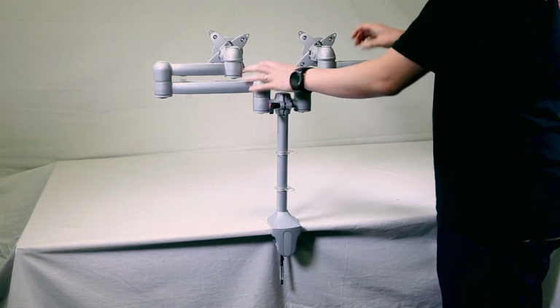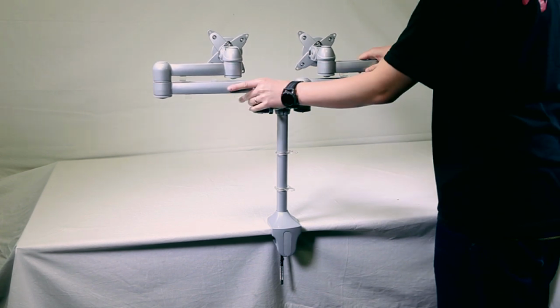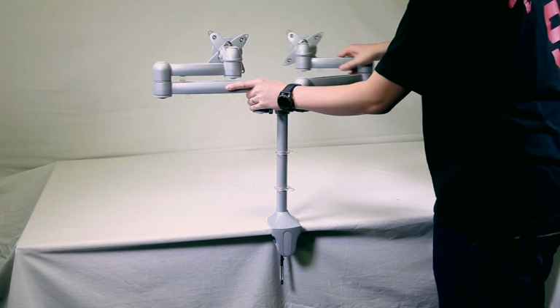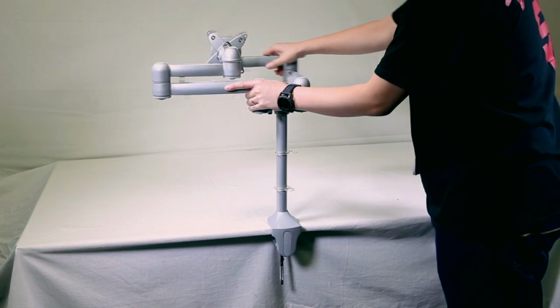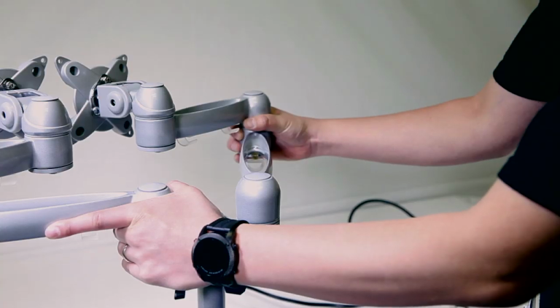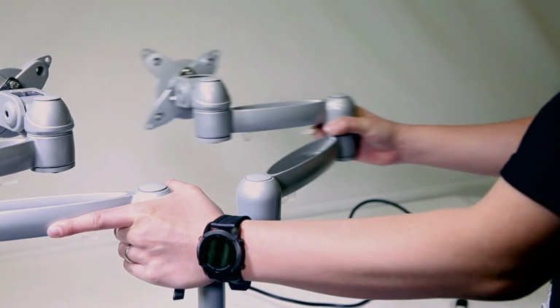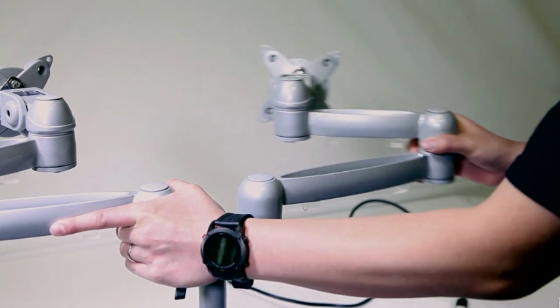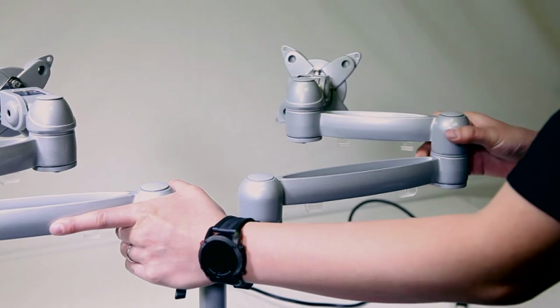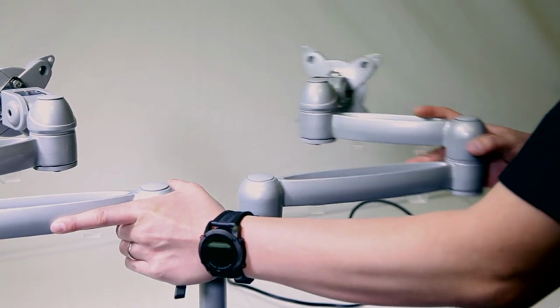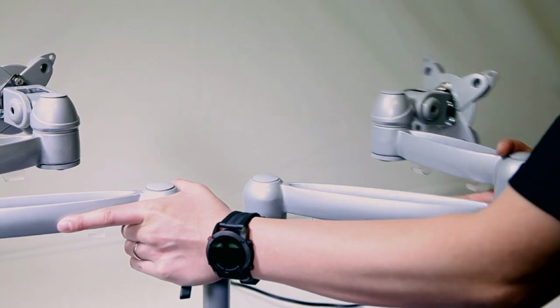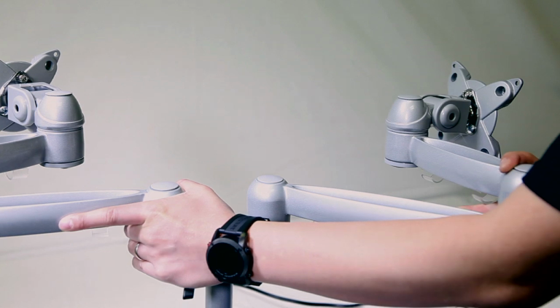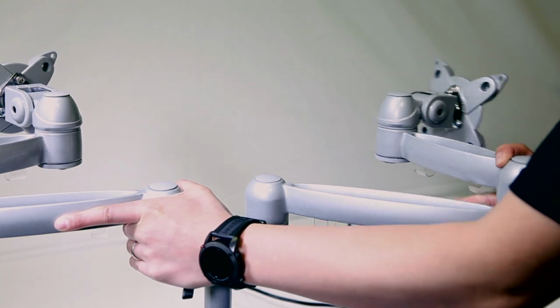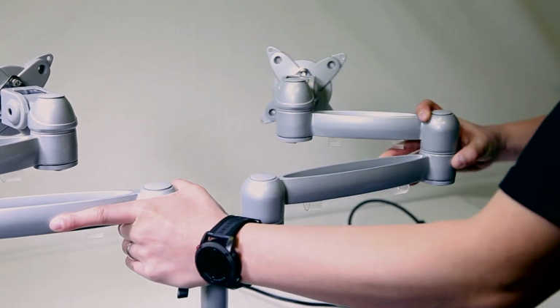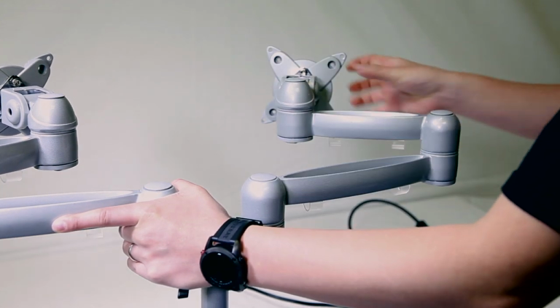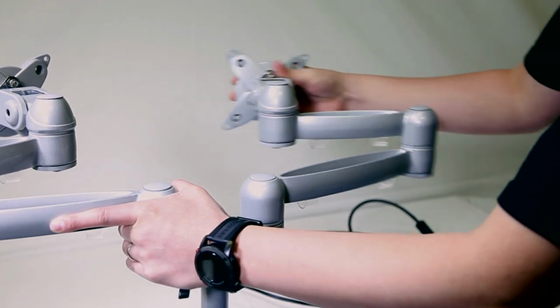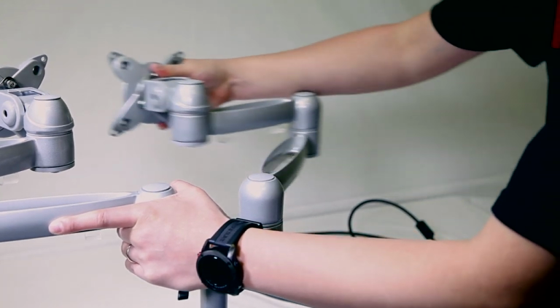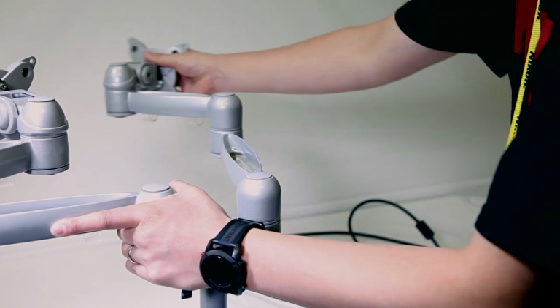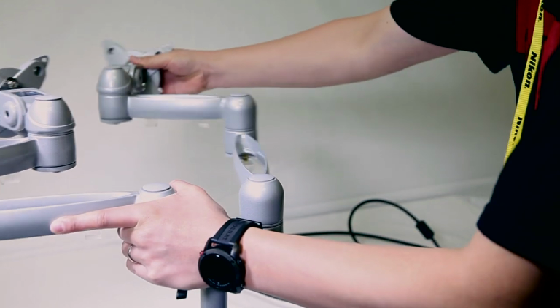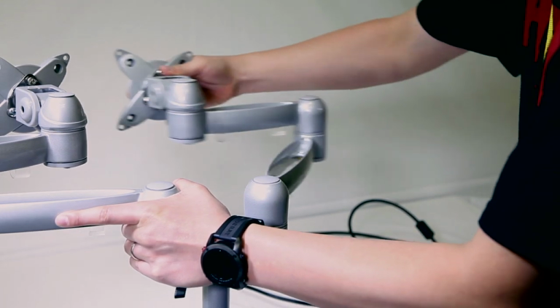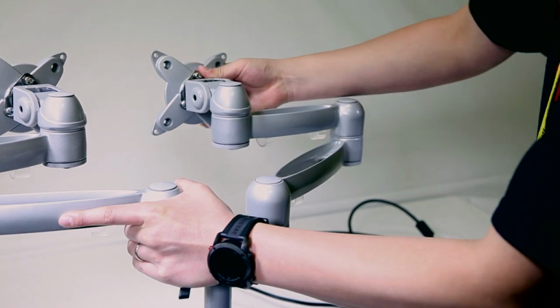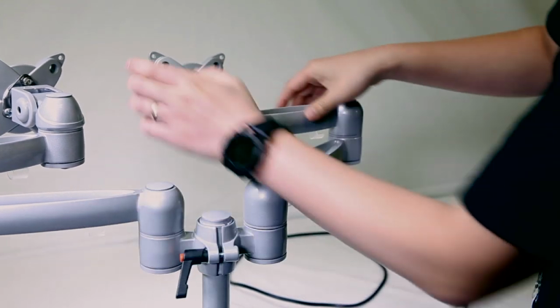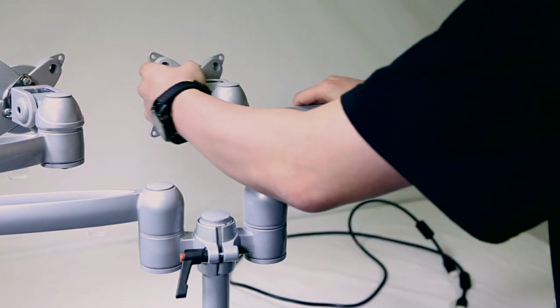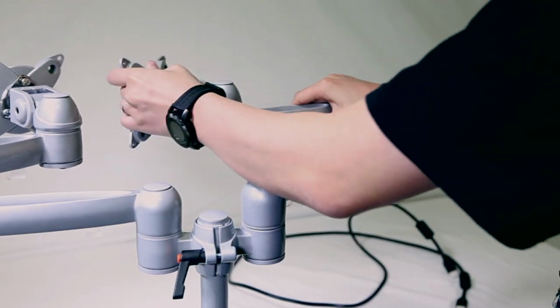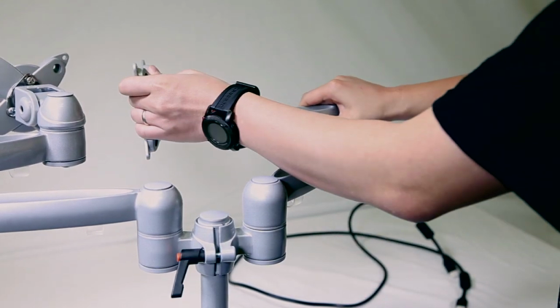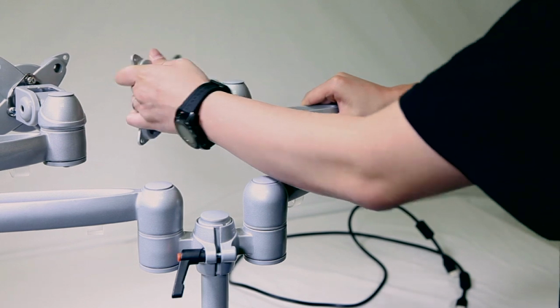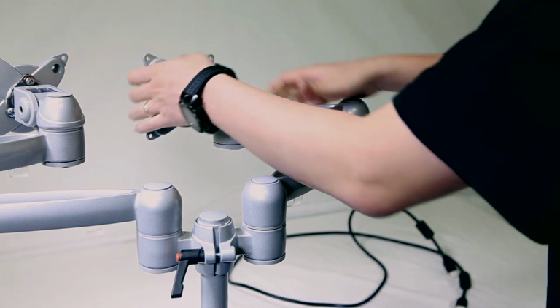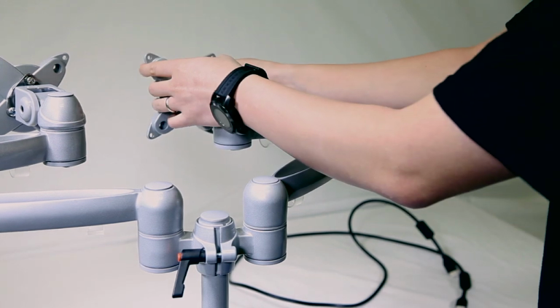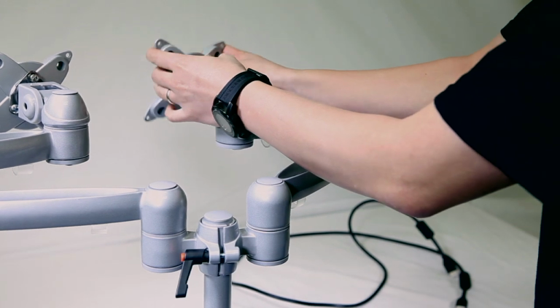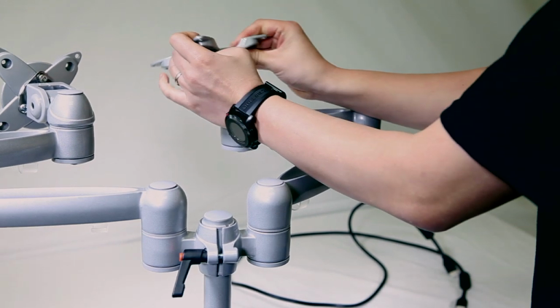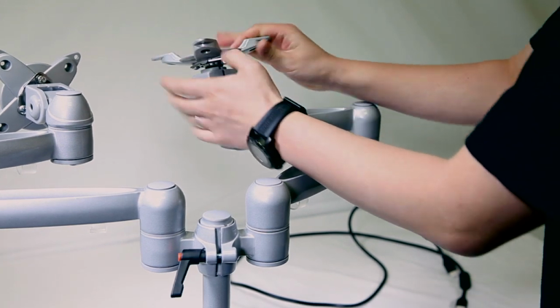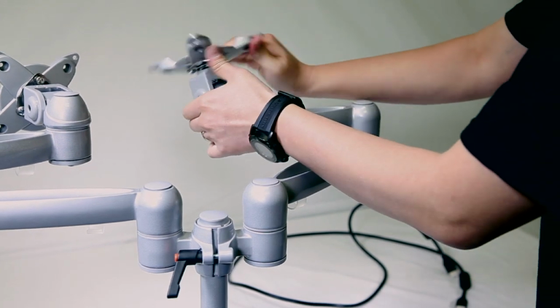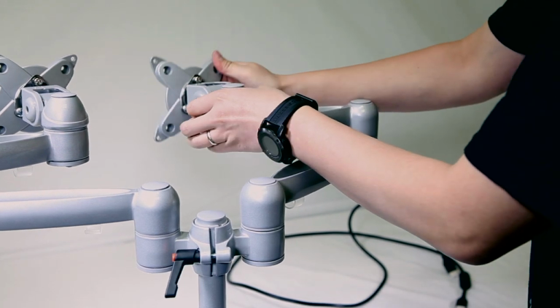Once you've done so, you can also swivel the arms in and out left to right to get the proper placement for your monitors. You can also pivot the screen left to right, up and down, for your desired position.